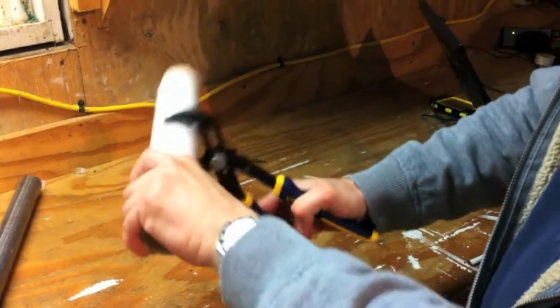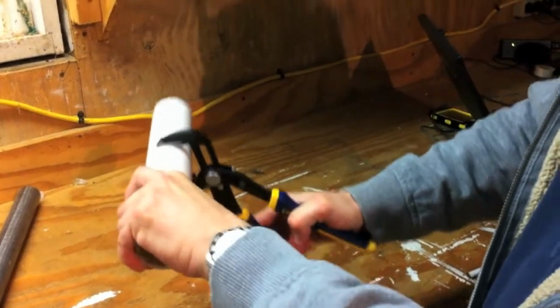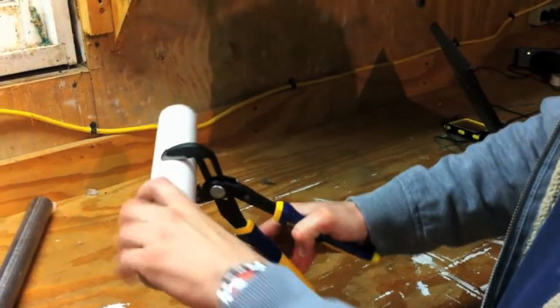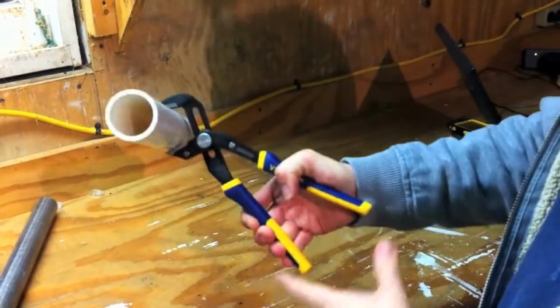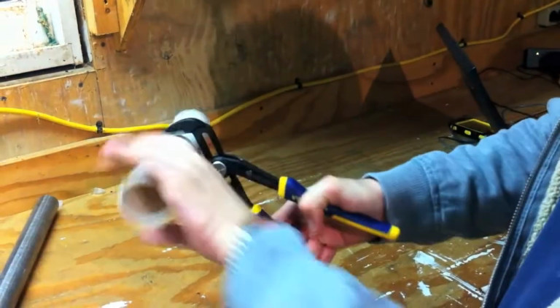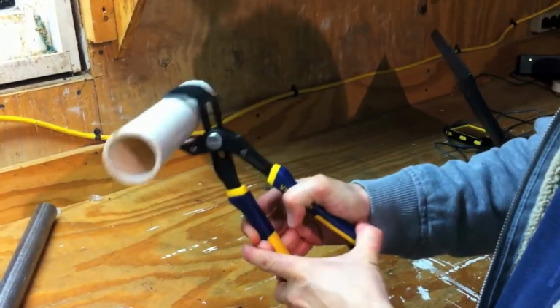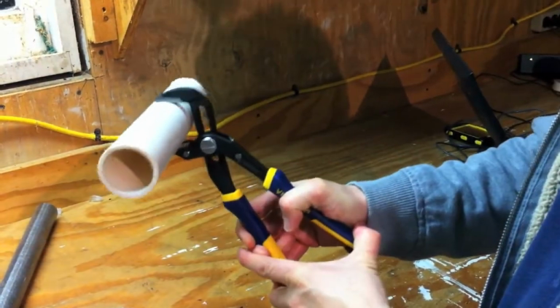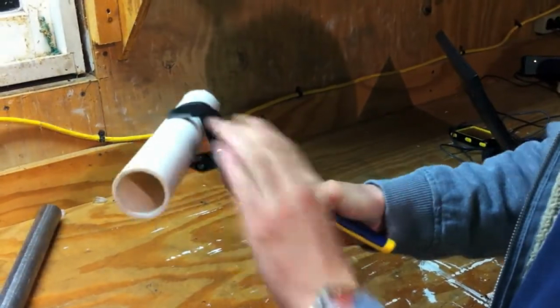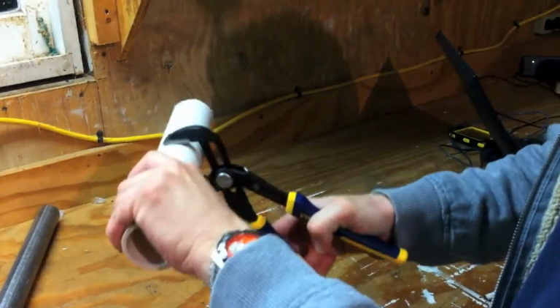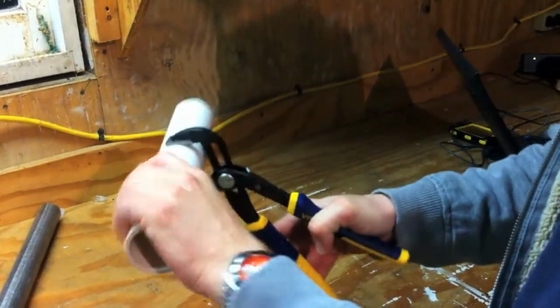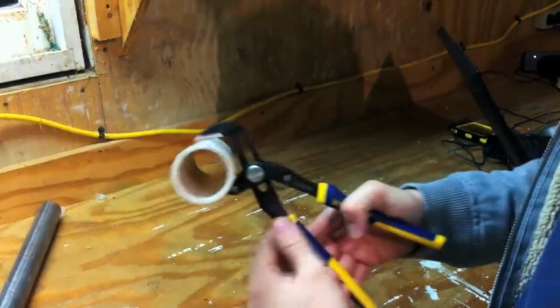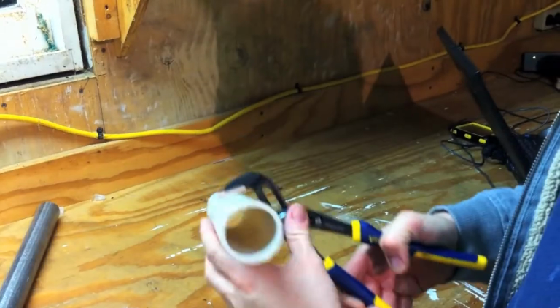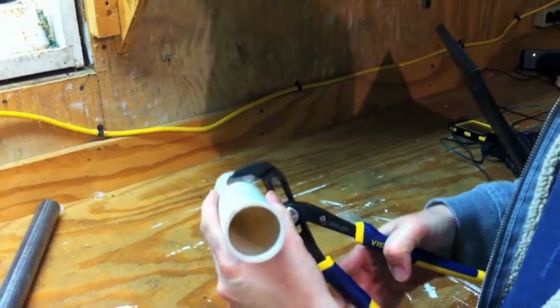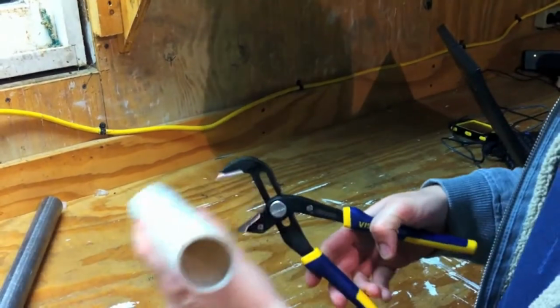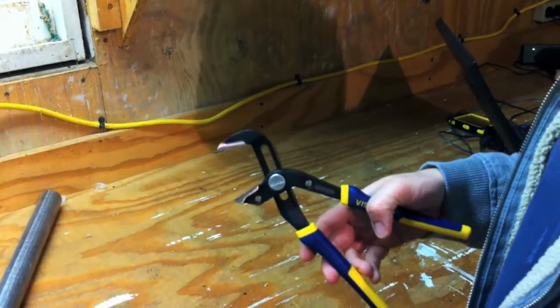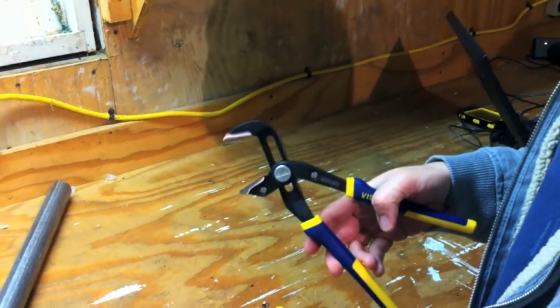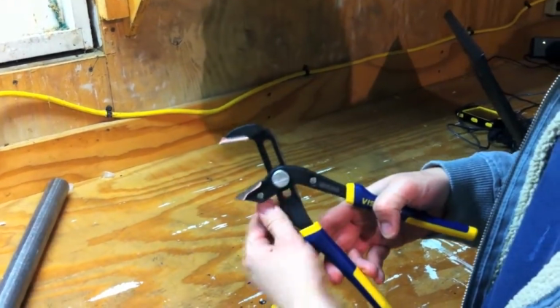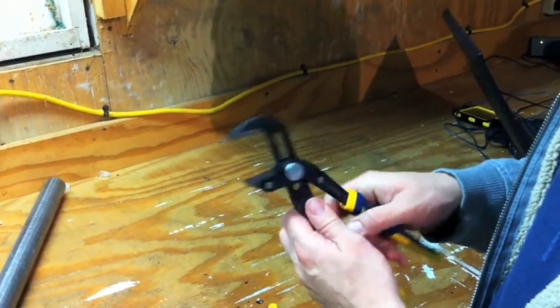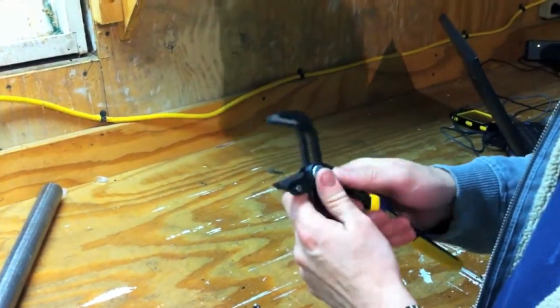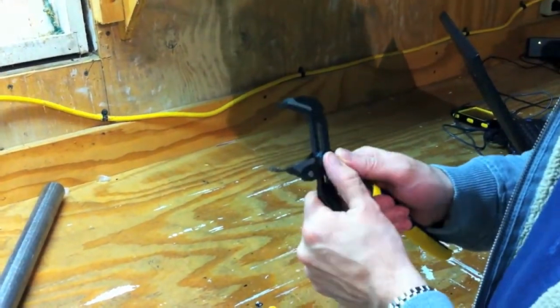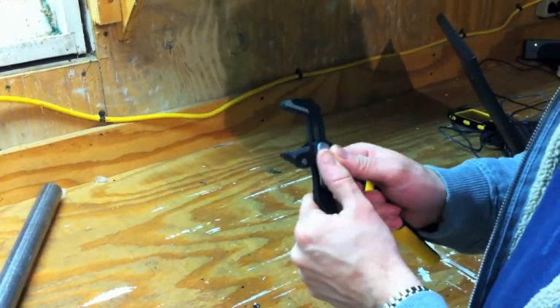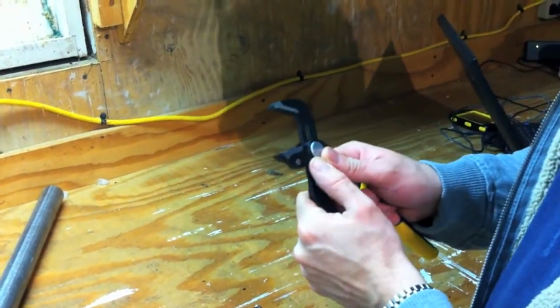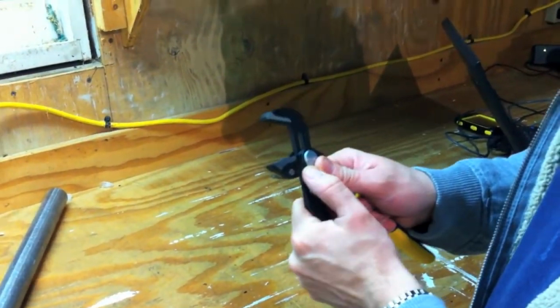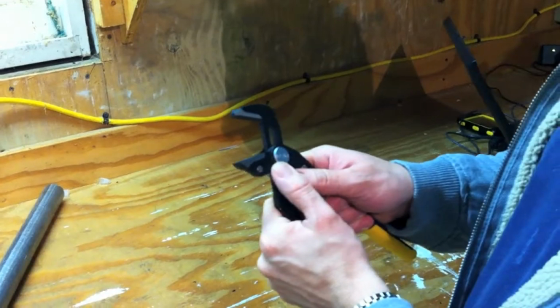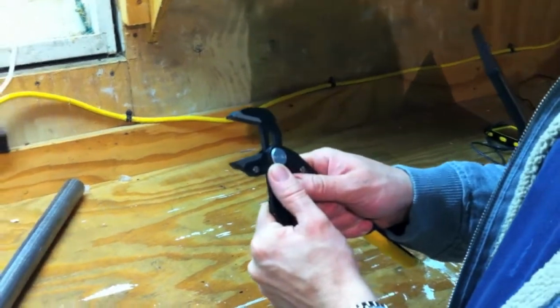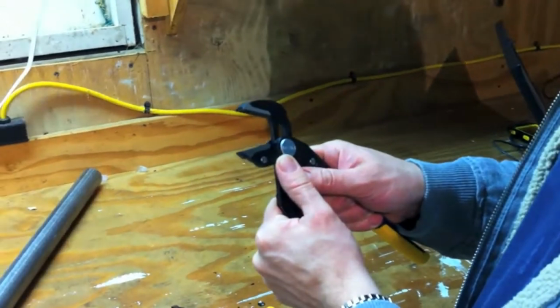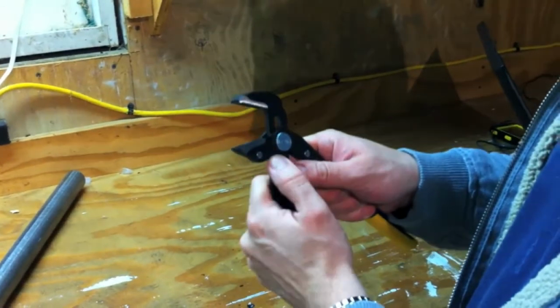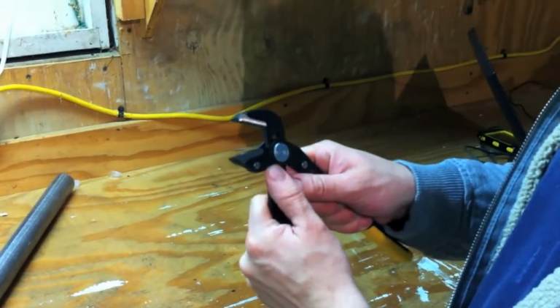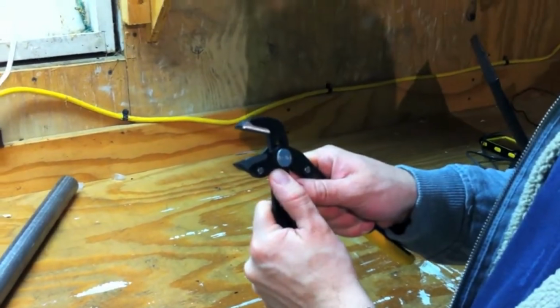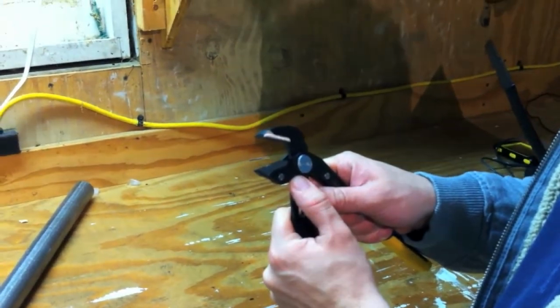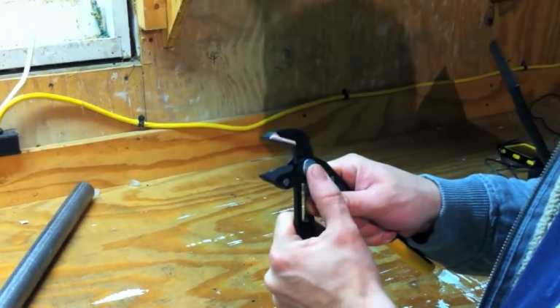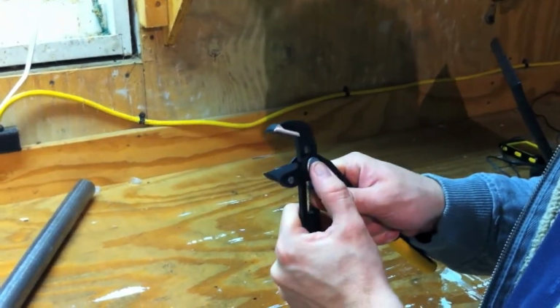A real good grip. As long as you're putting pressure on it, they're not going to go. They have a multi-groove ratcheting system which allows real precise positioning, and it feels really good and tight in there too.